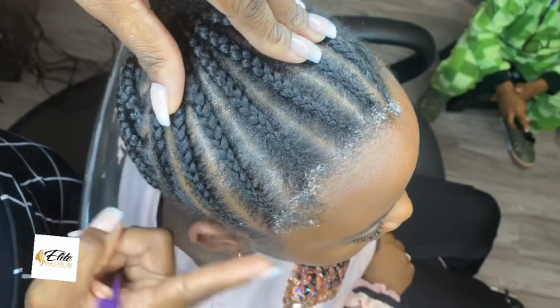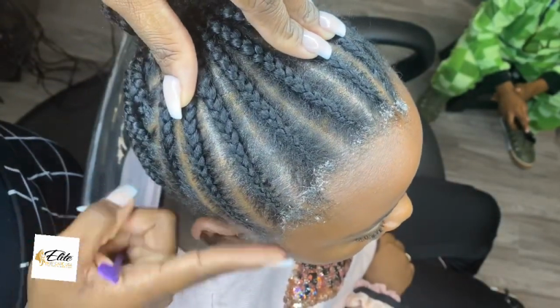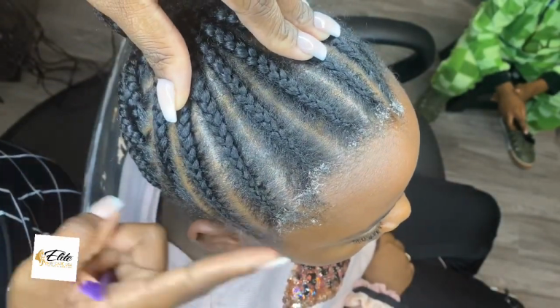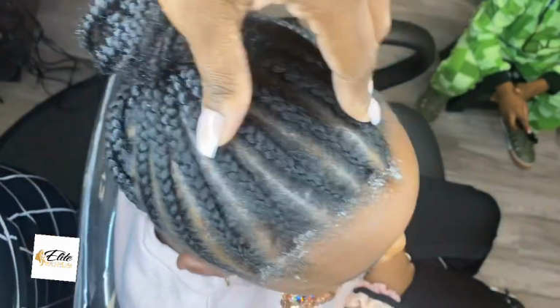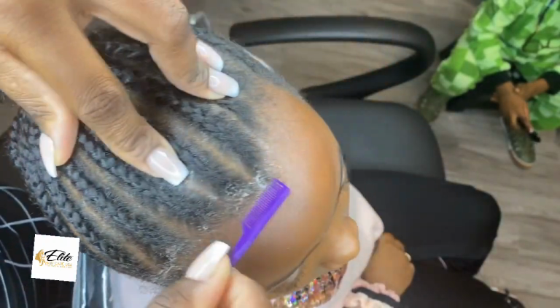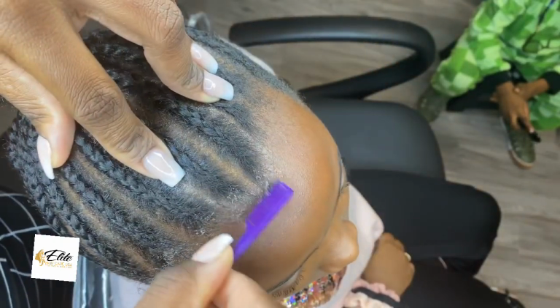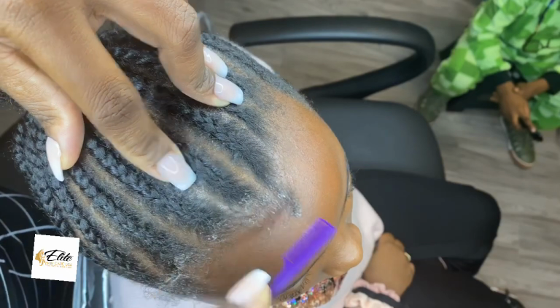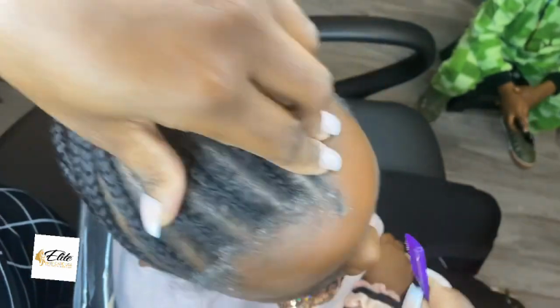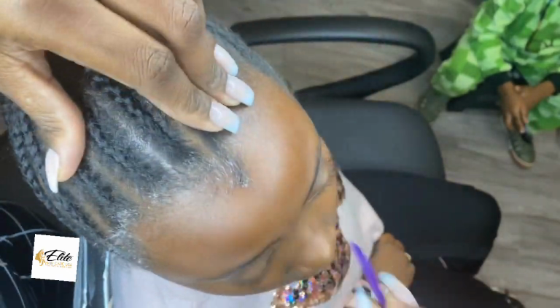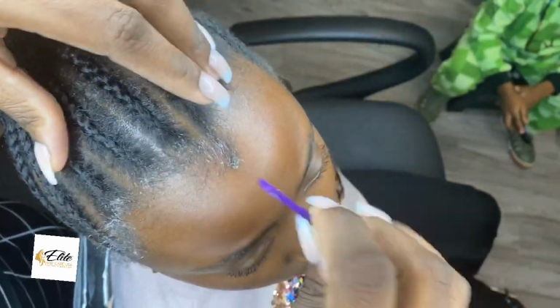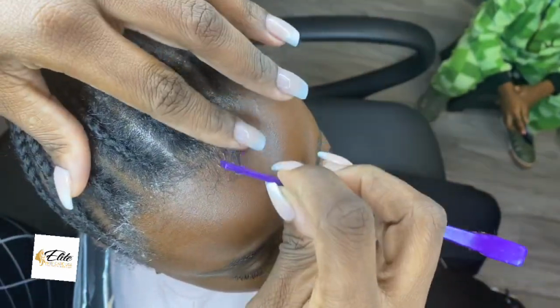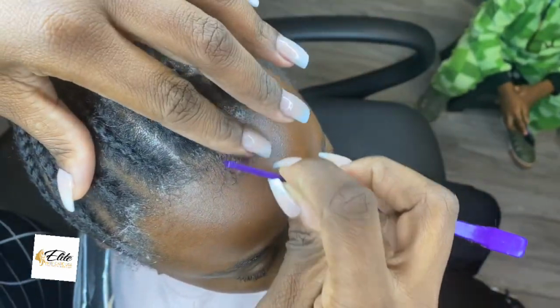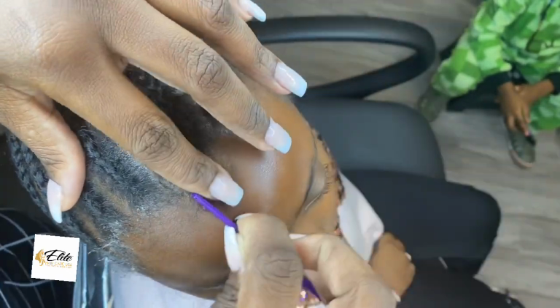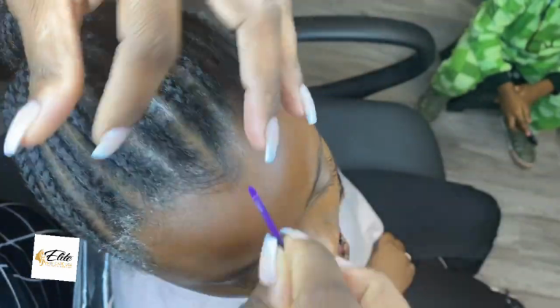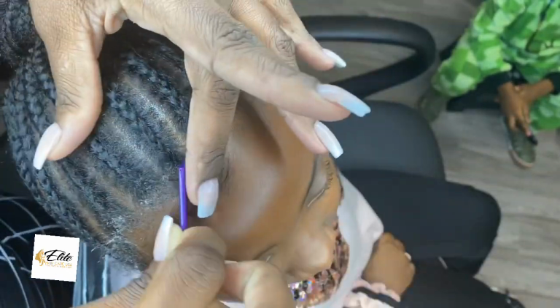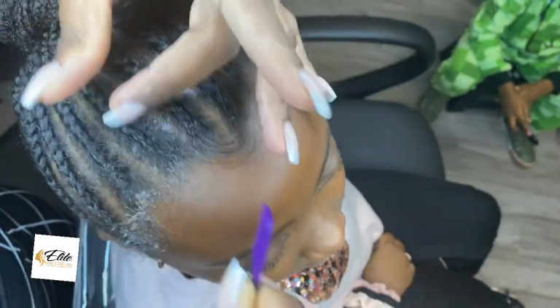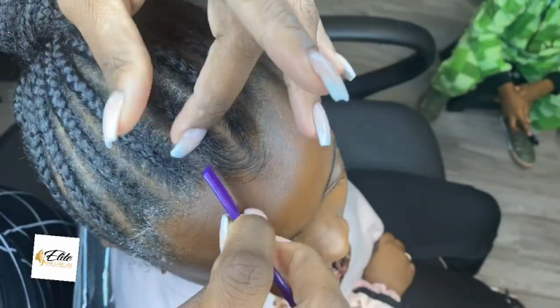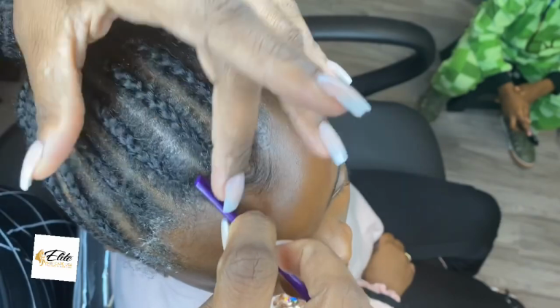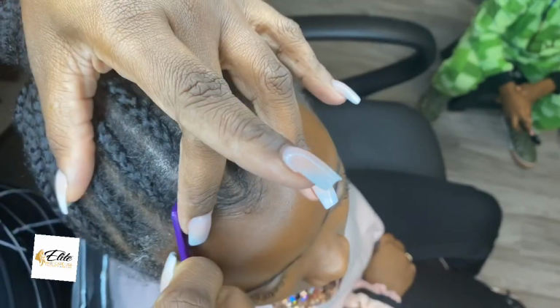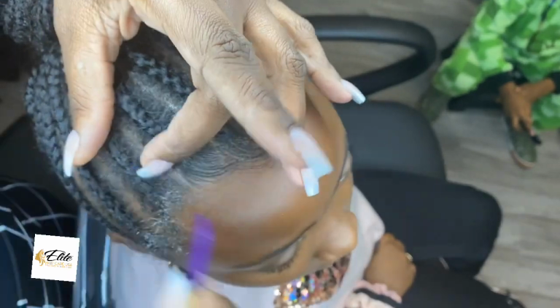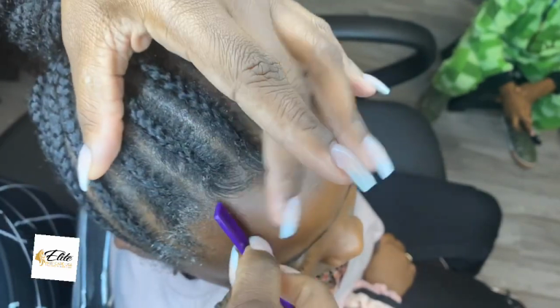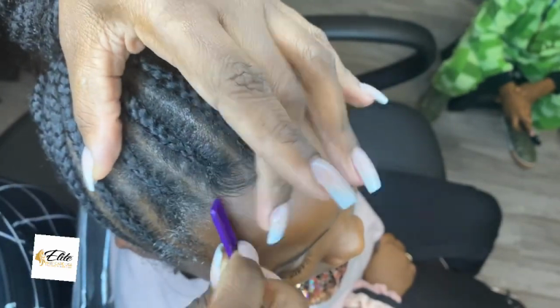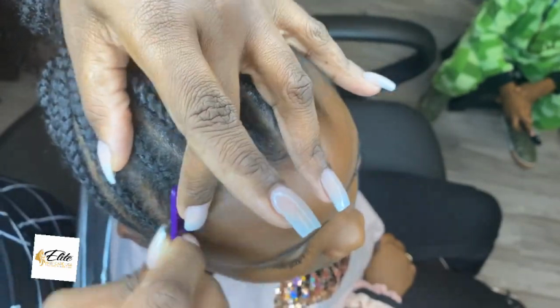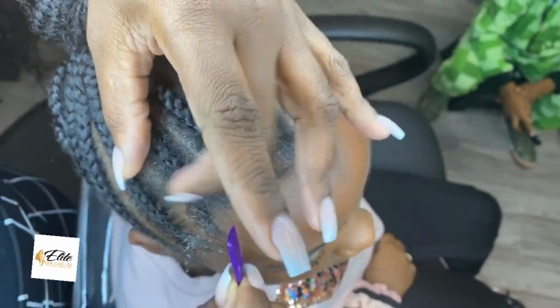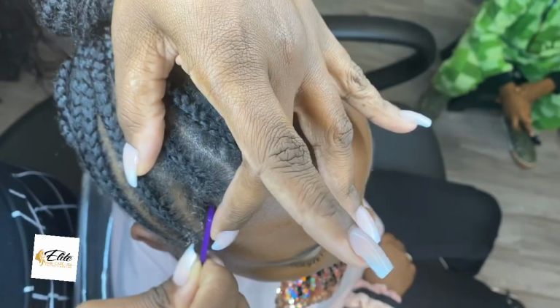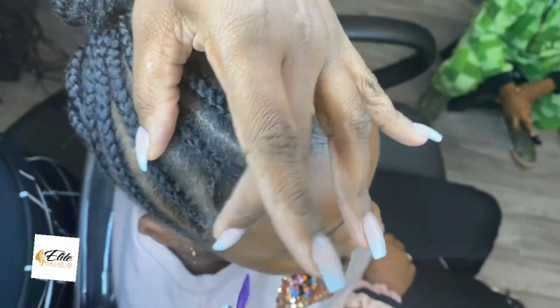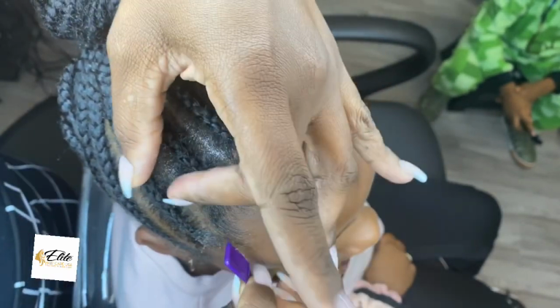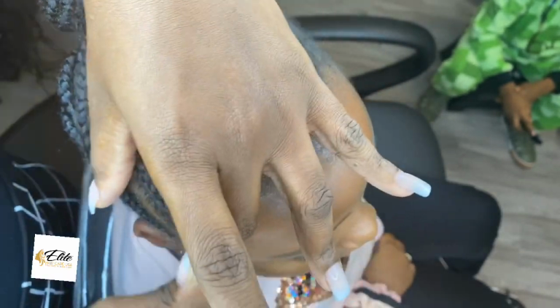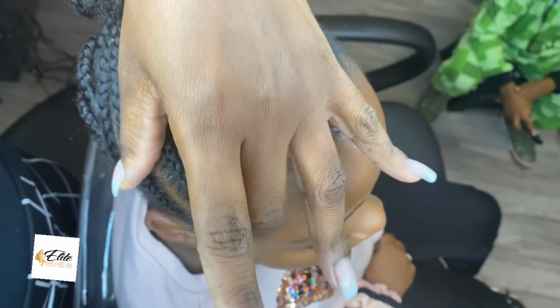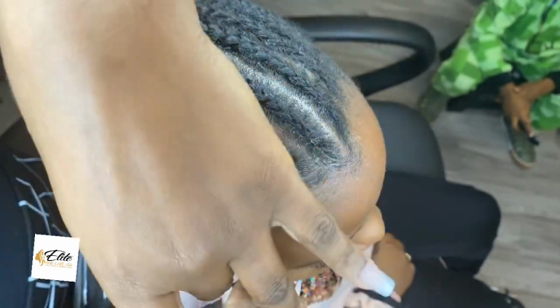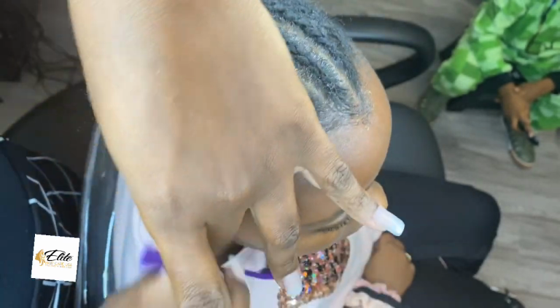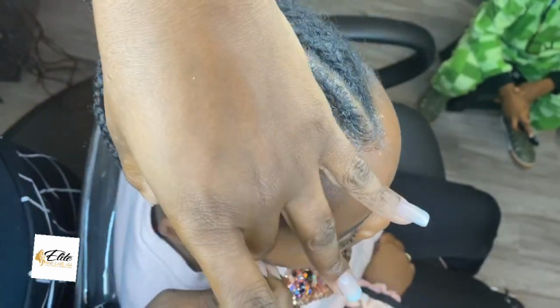After I've taken her from under the dryer and I know the scalp is nicely oiled — or greased, as most will say — I use a little bit of our edge tamer and just go ahead and lay her hairline slightly.